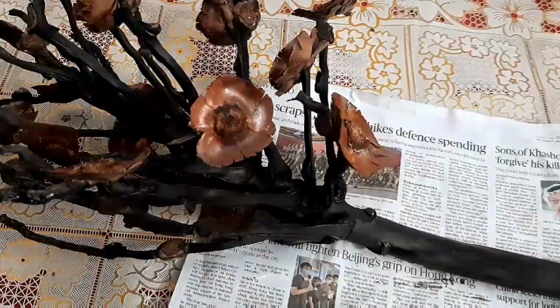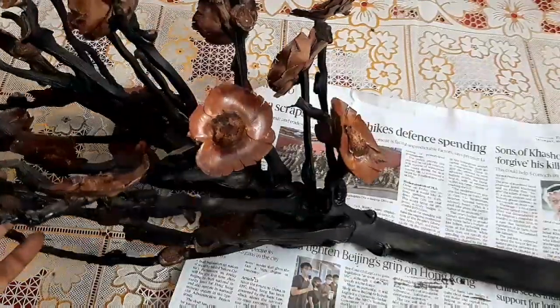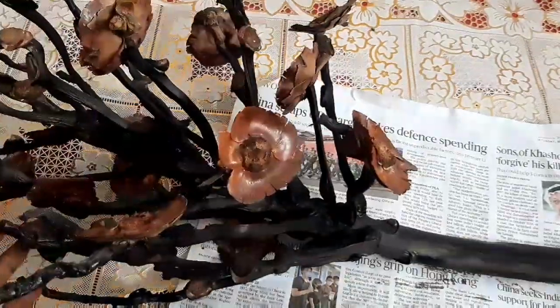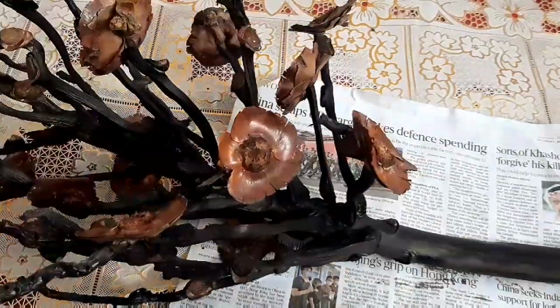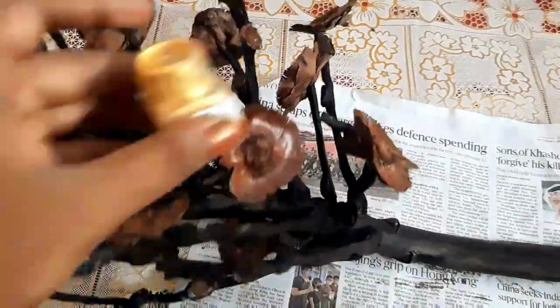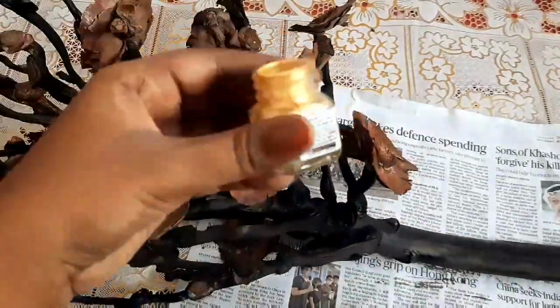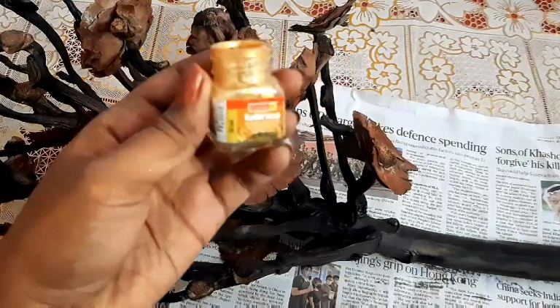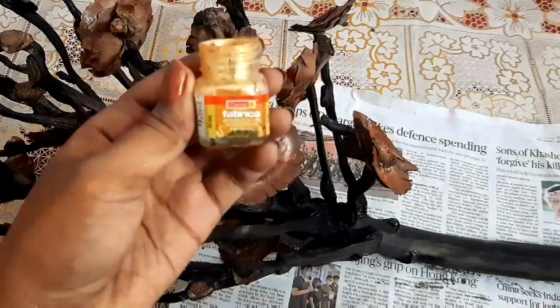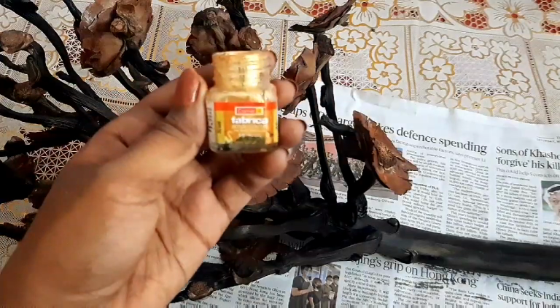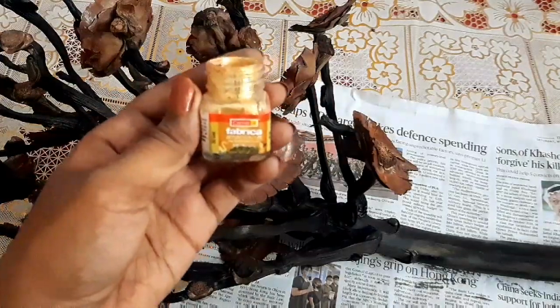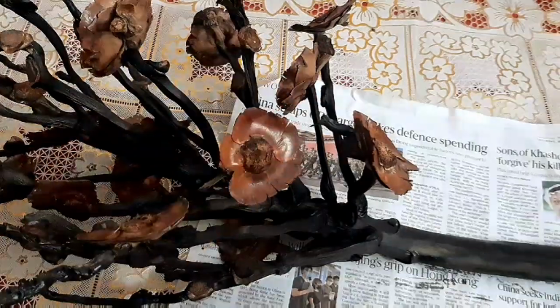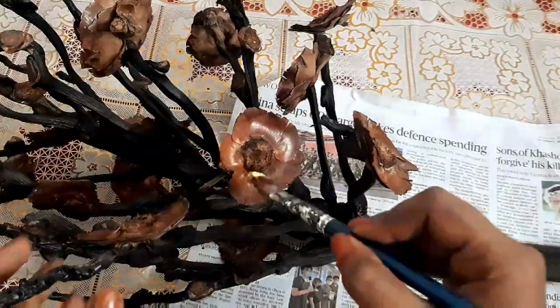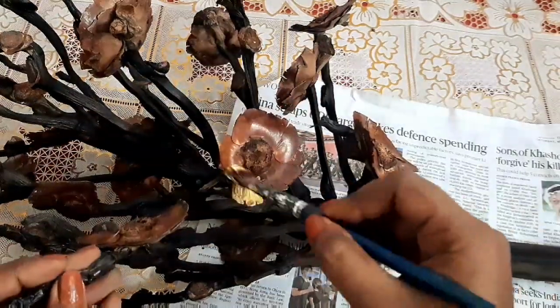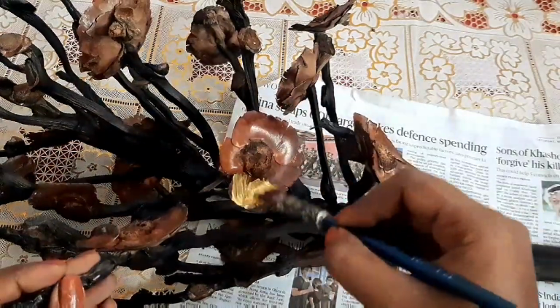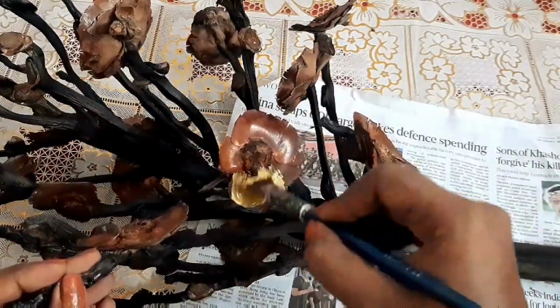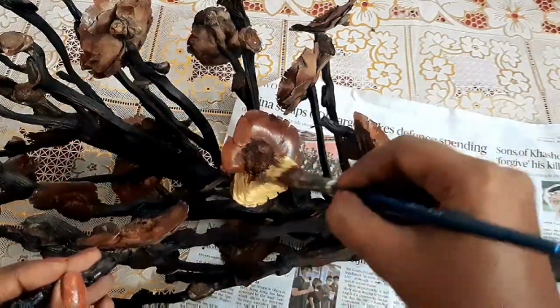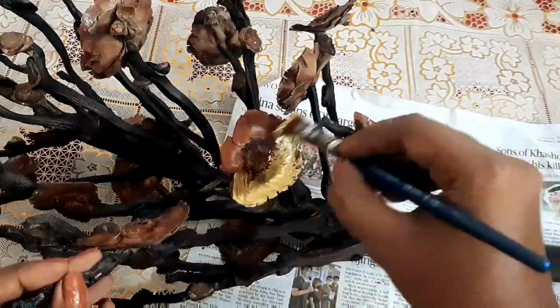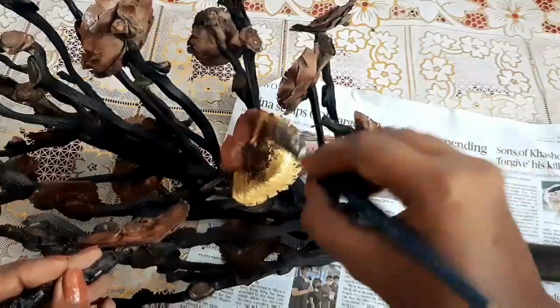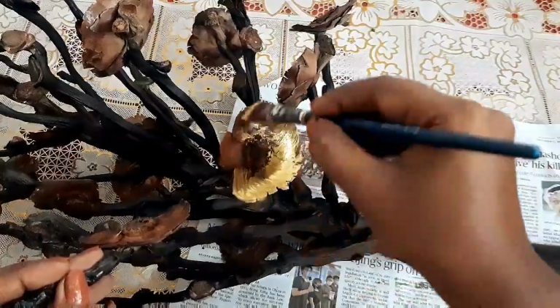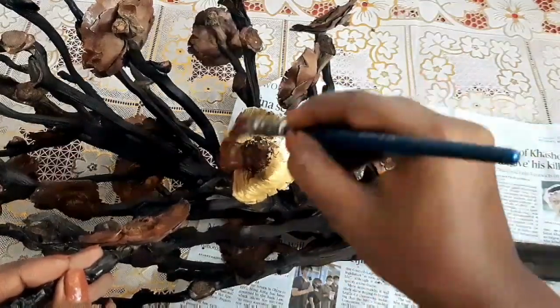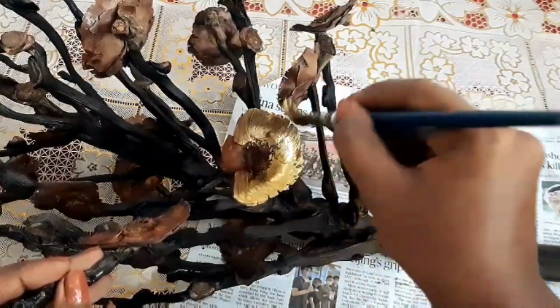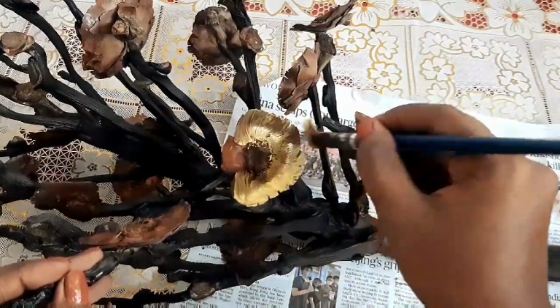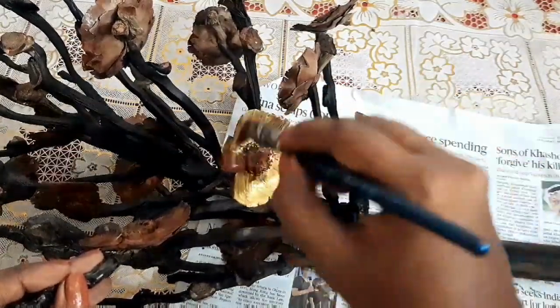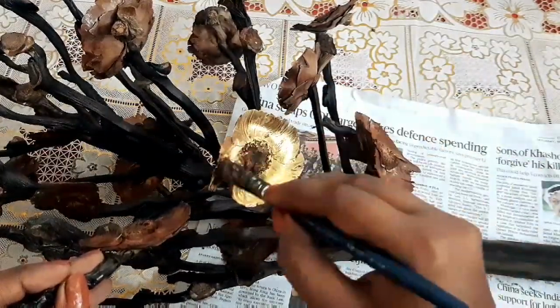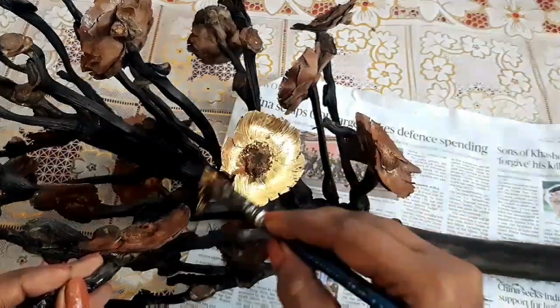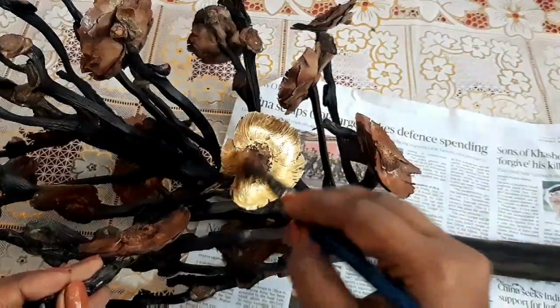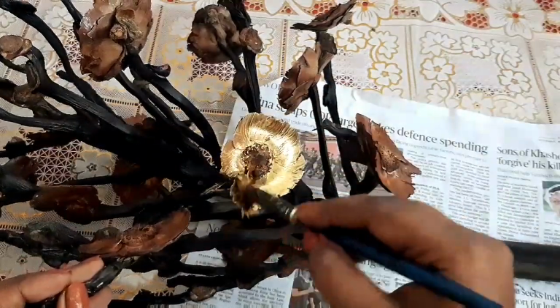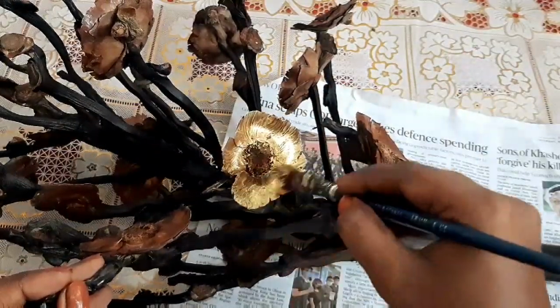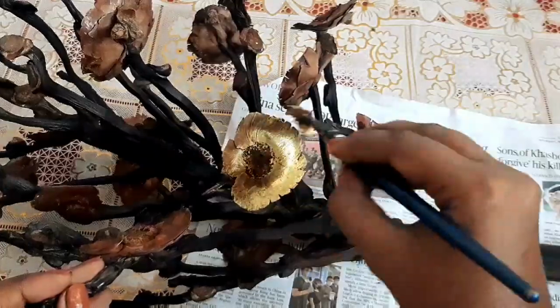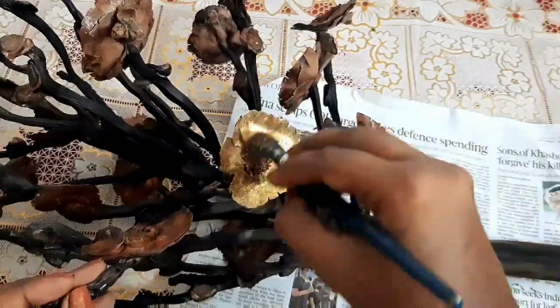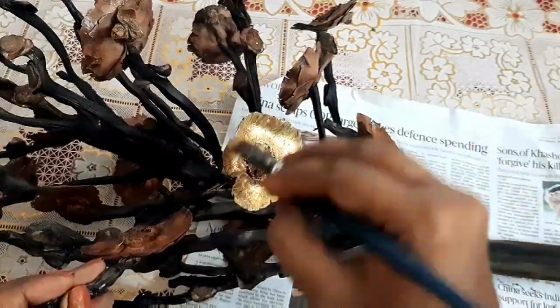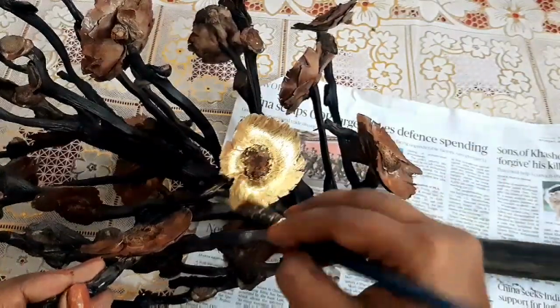Use a nice metallic golden color to paint your flowers. Add a lot of highlights, a lot of shades and everything to color this flower. I just did it roughly.